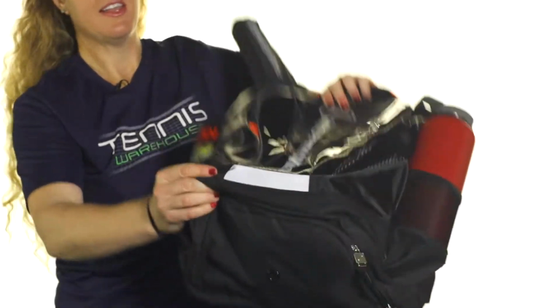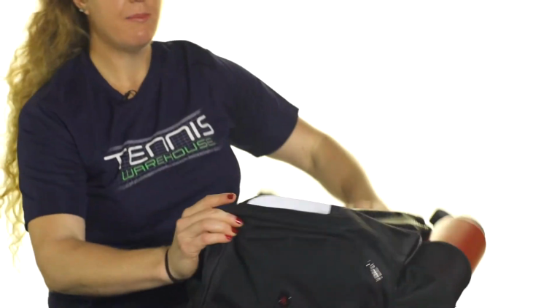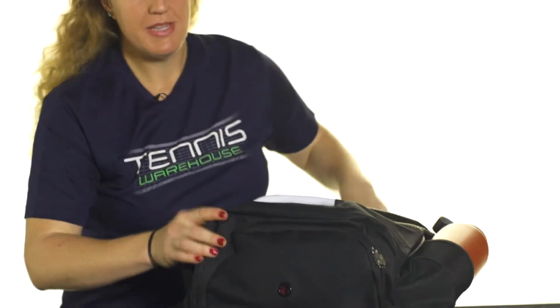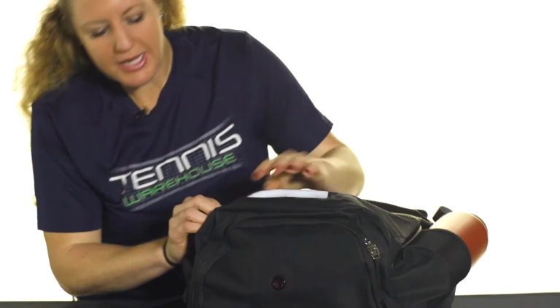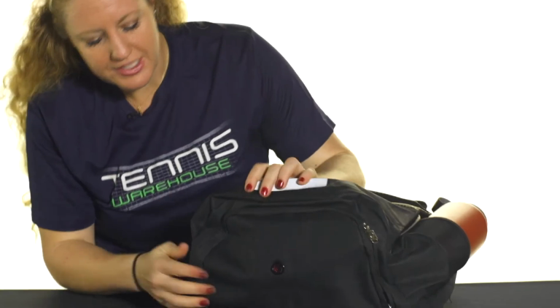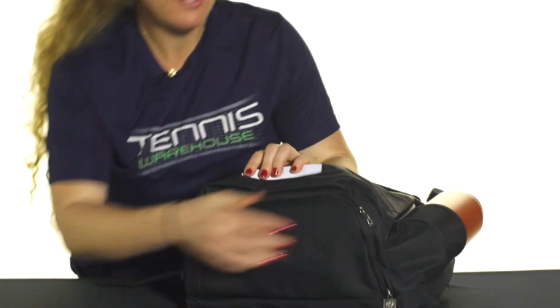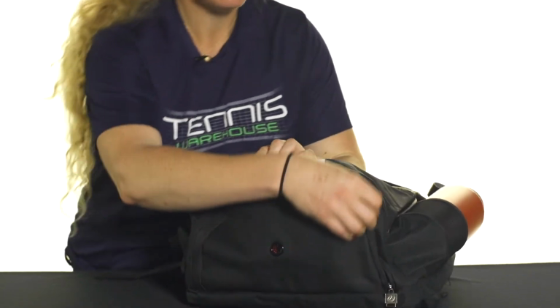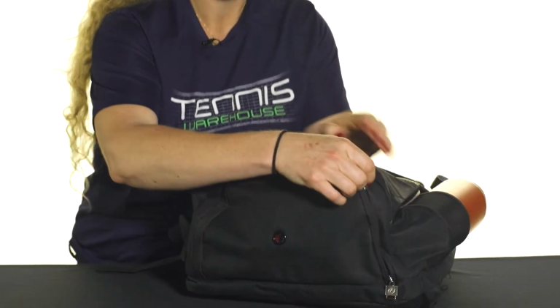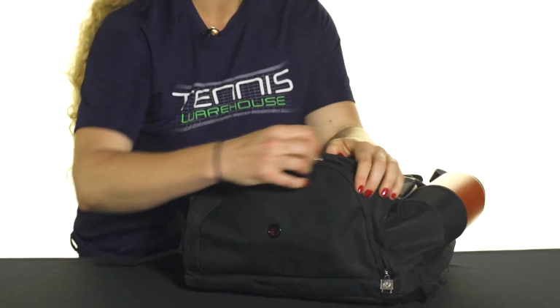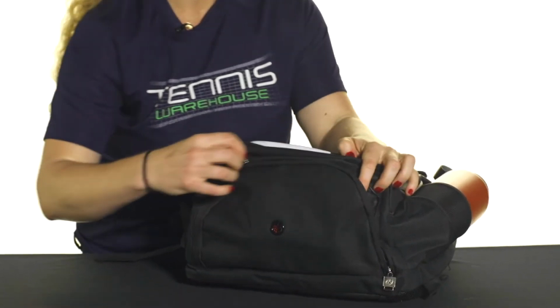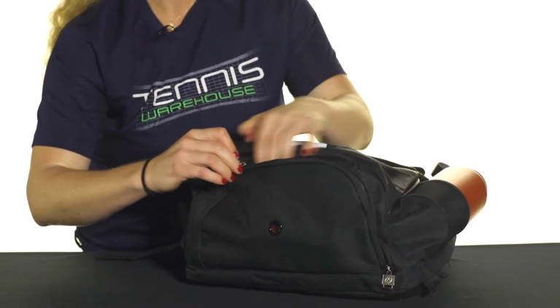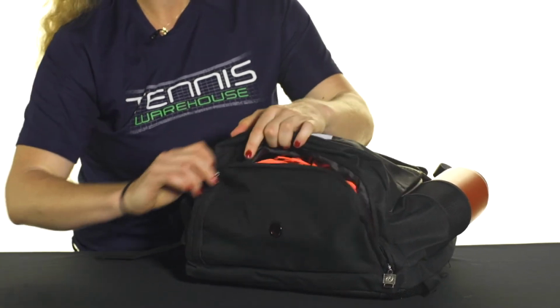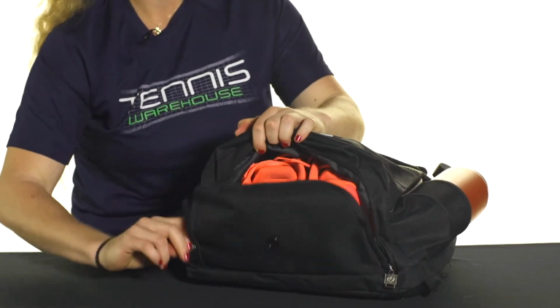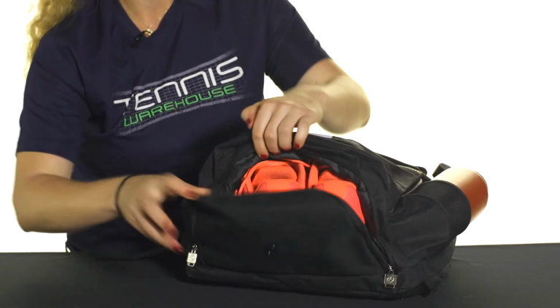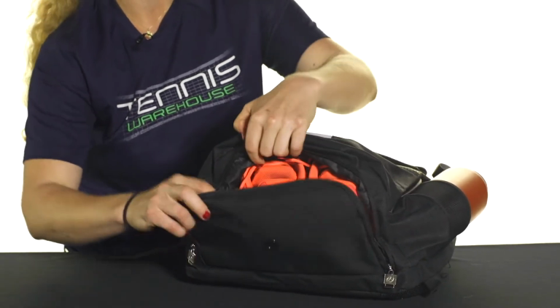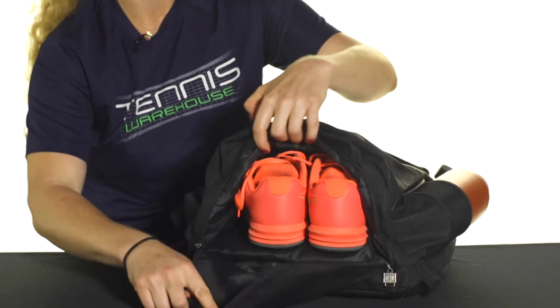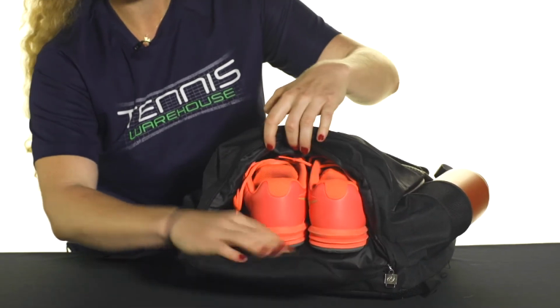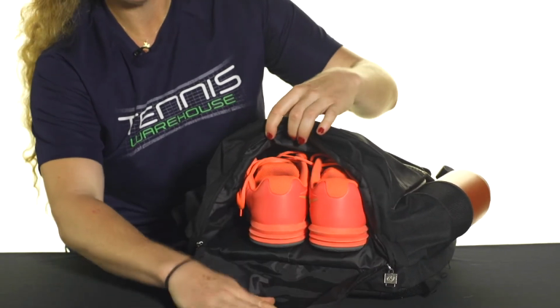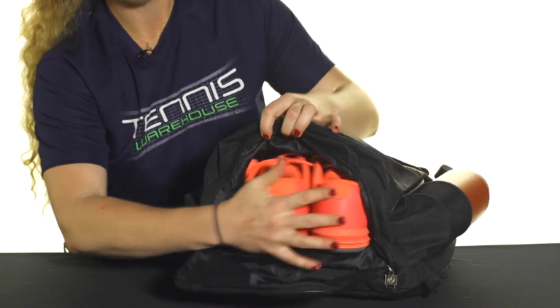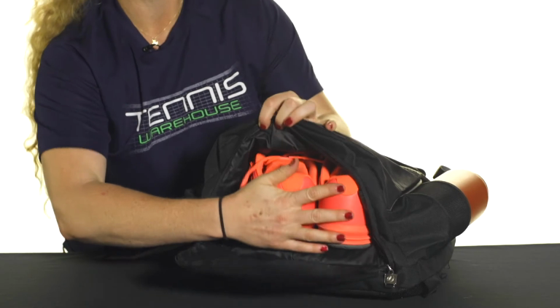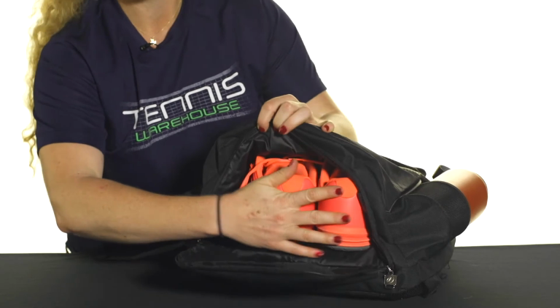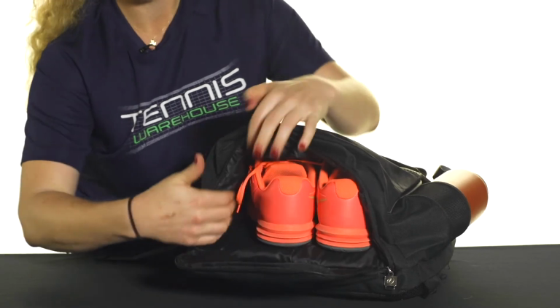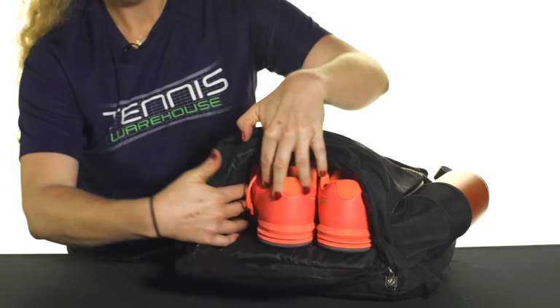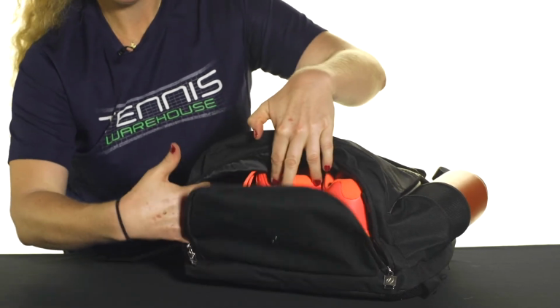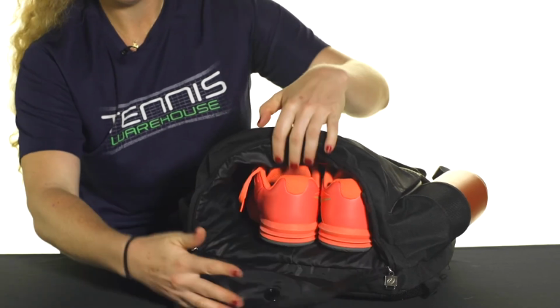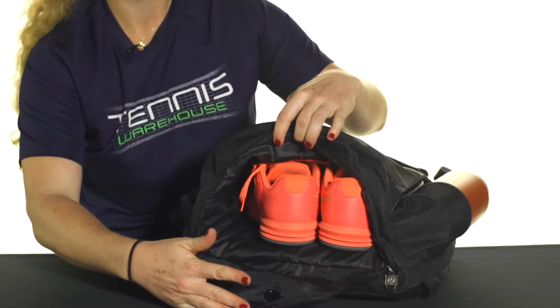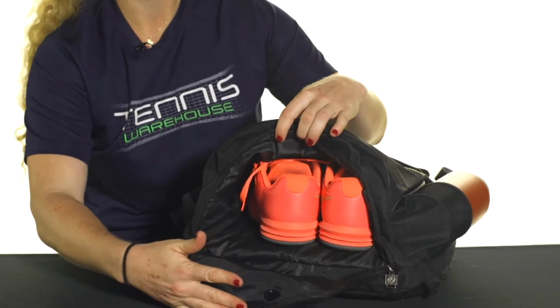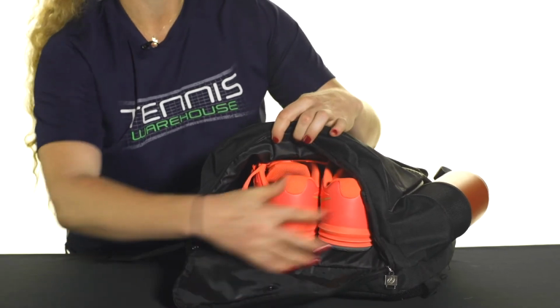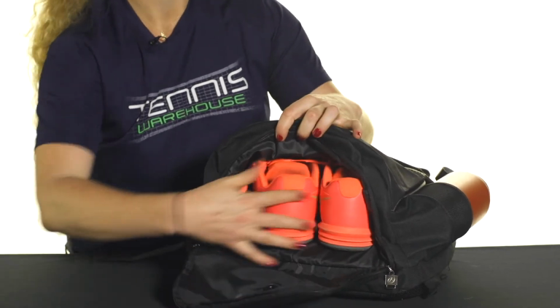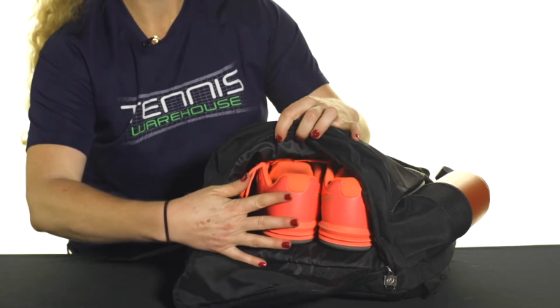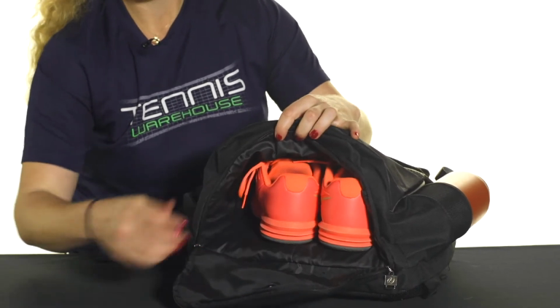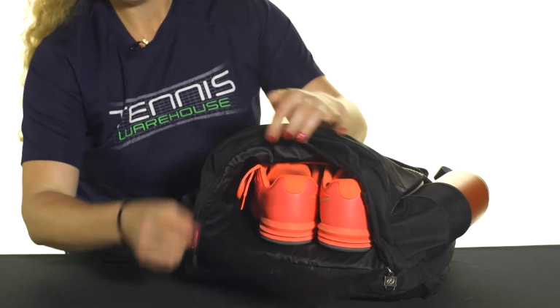Then the bottom of this bag features a shoe compartment, which is ventilated, which is nice, so you can throw in dirty clothes or use it for your shoes. As you can see, it's nice and large, so lots of good space.